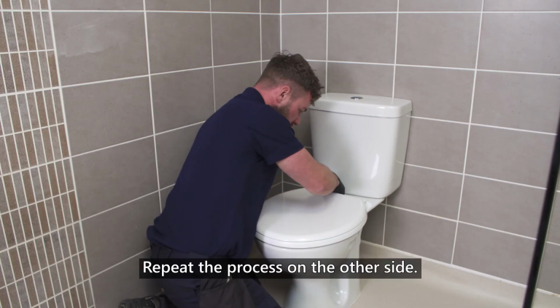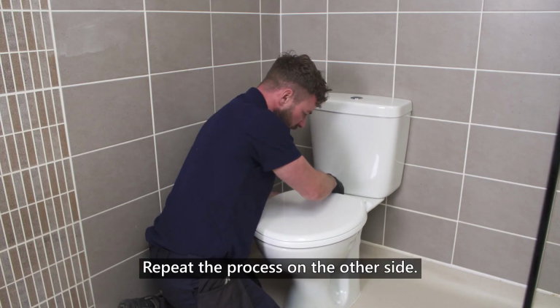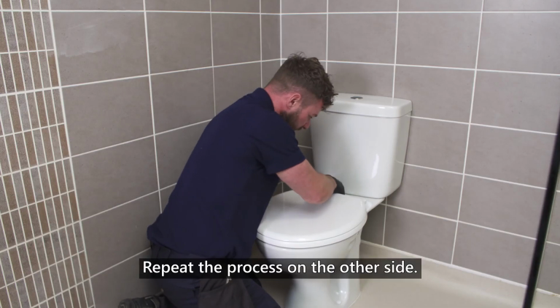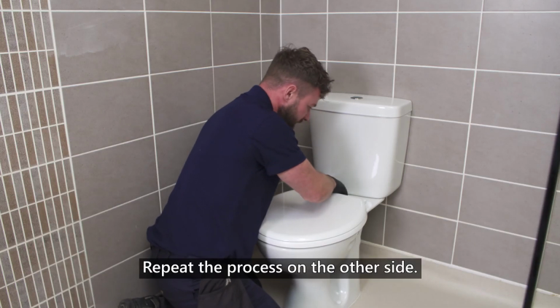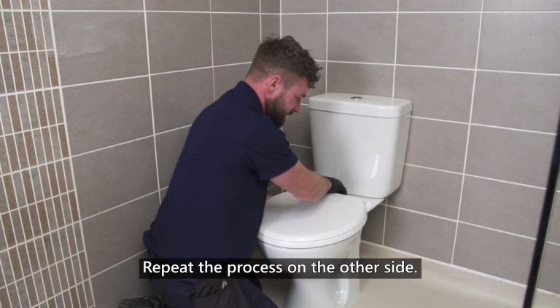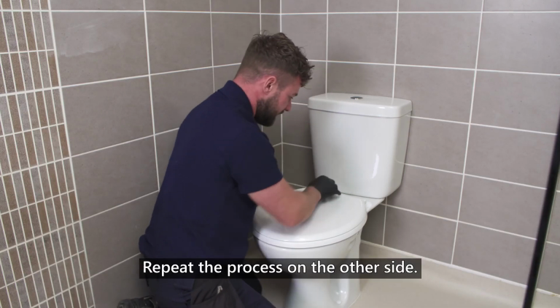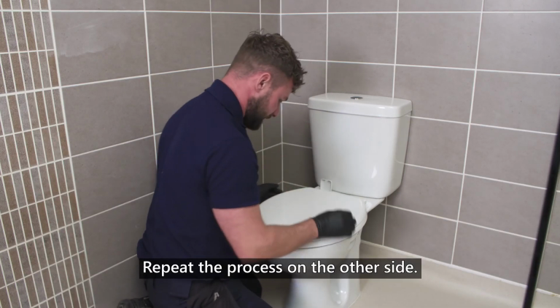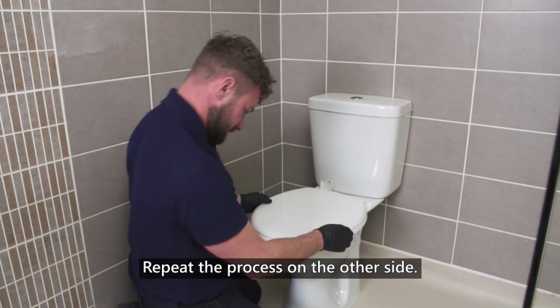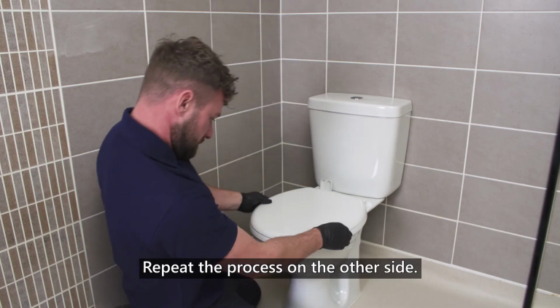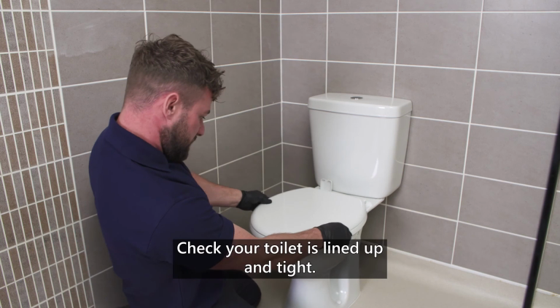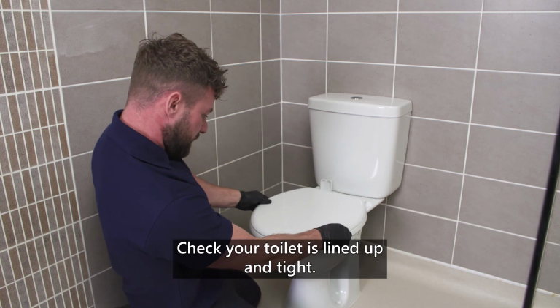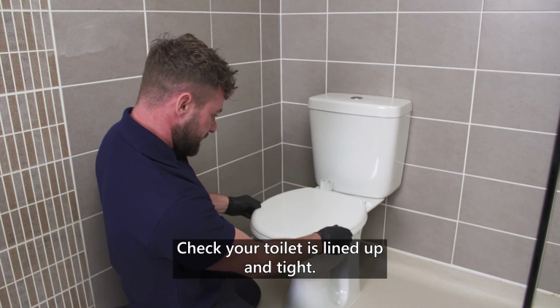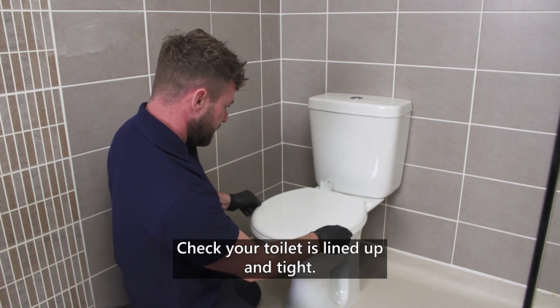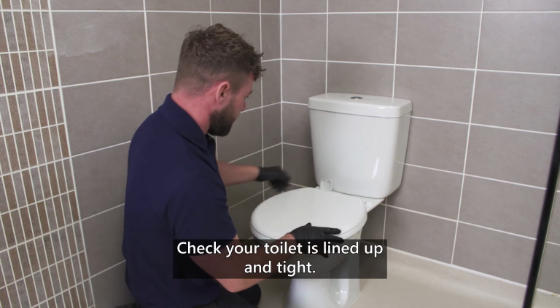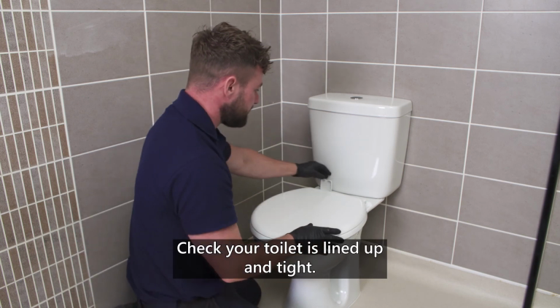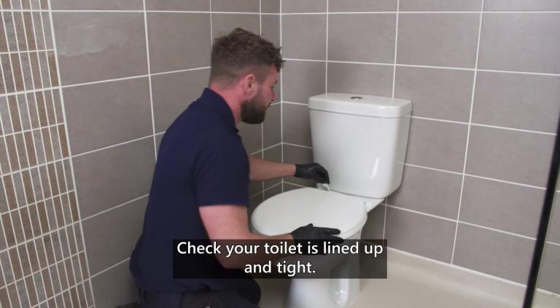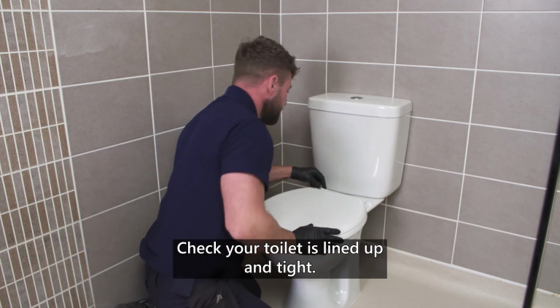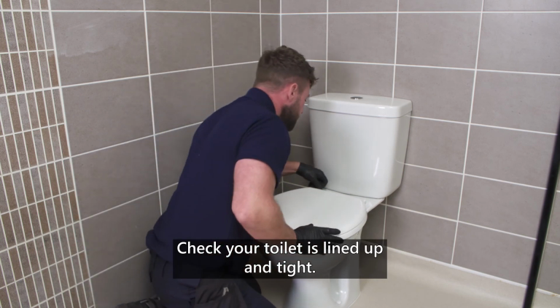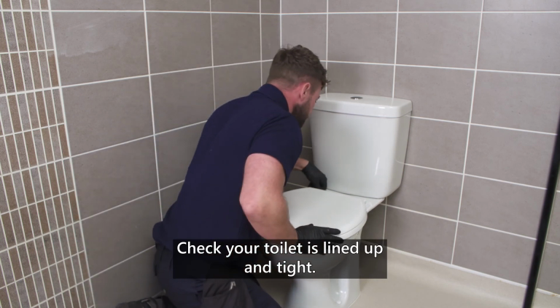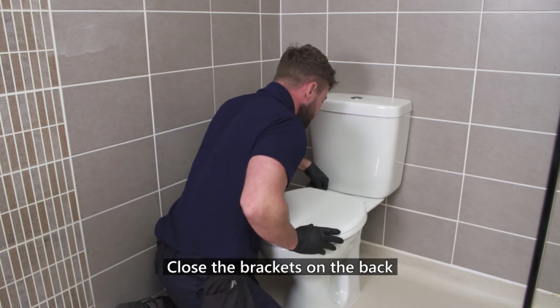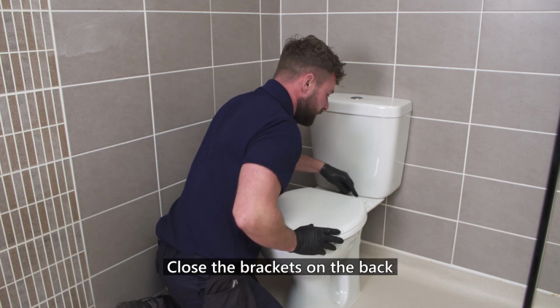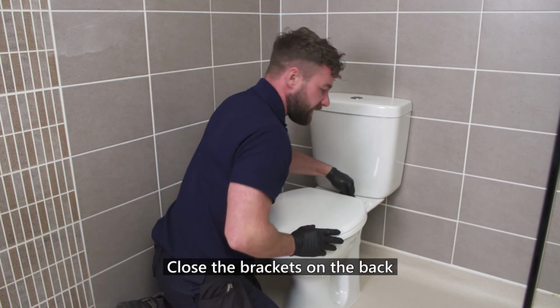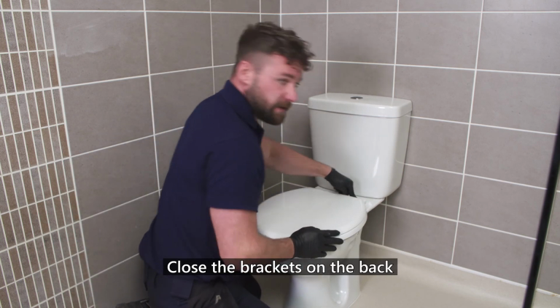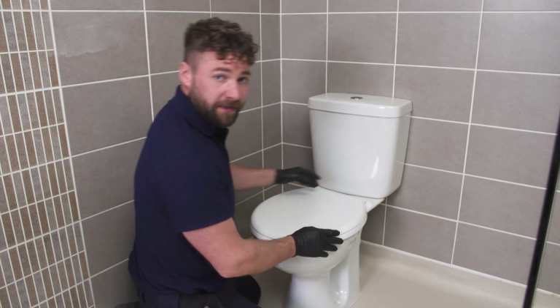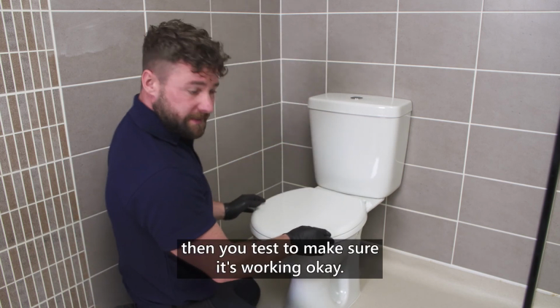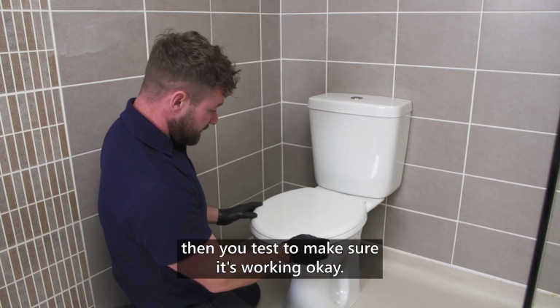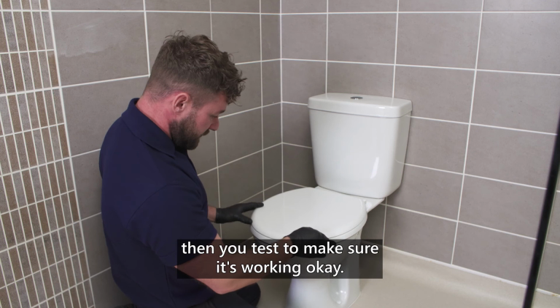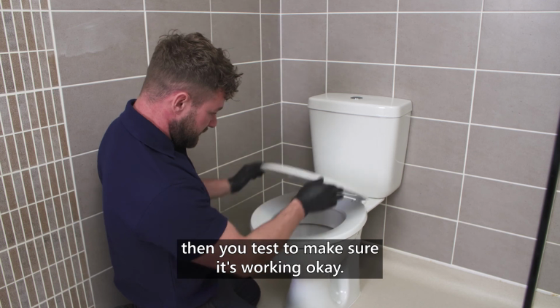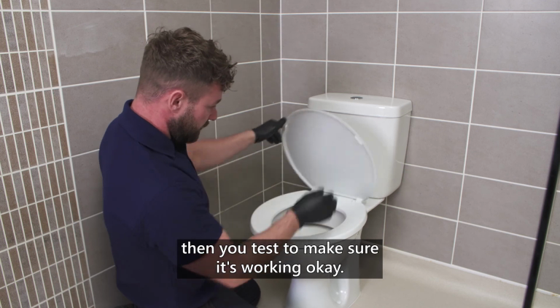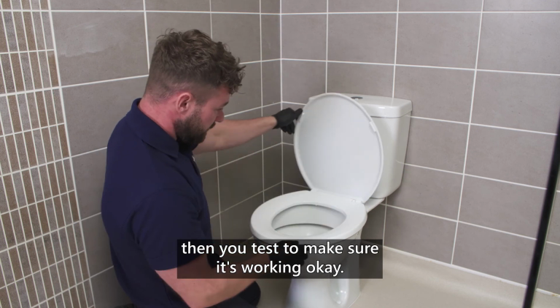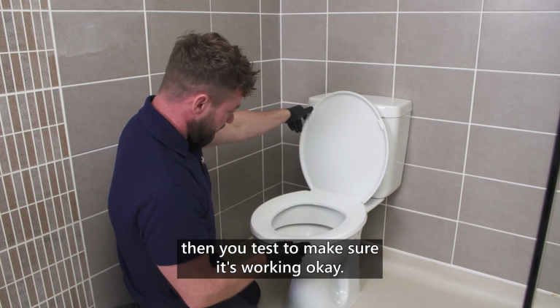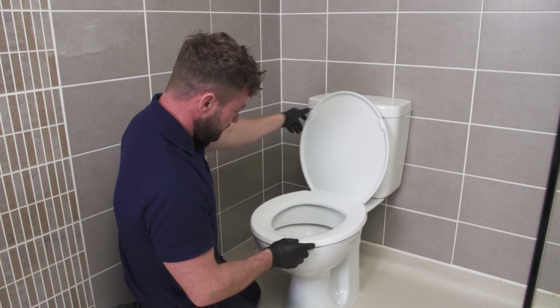Repeat the process on the other side. Check your toilet seat is lined up and tight. Close the brackets on the back and you can test to make sure it's working ok.